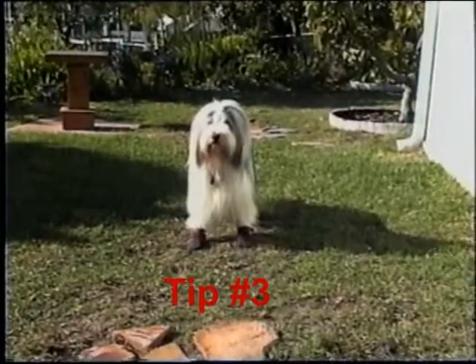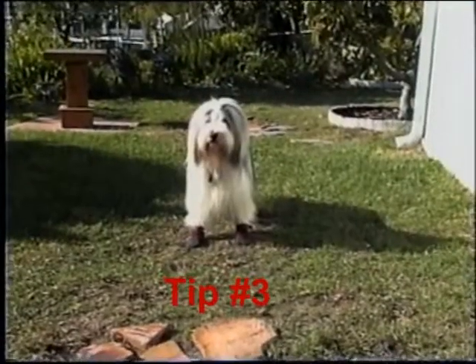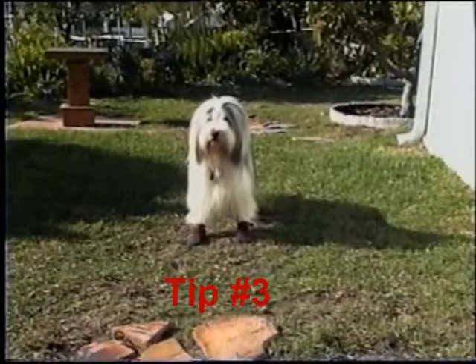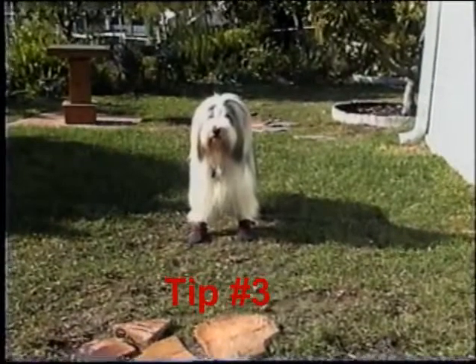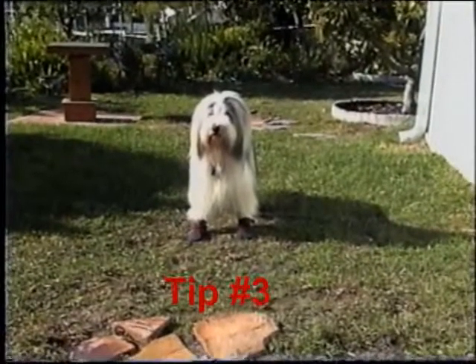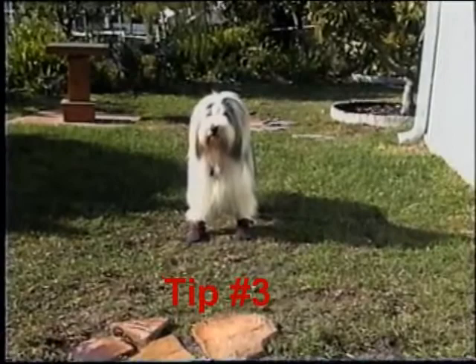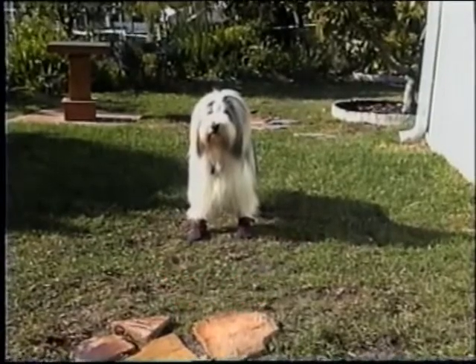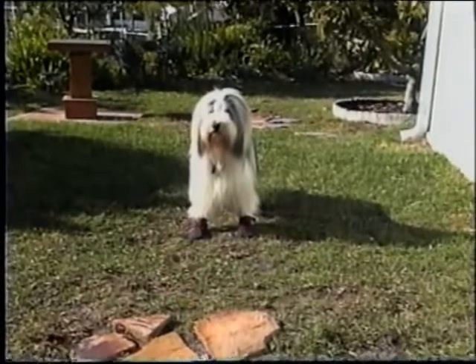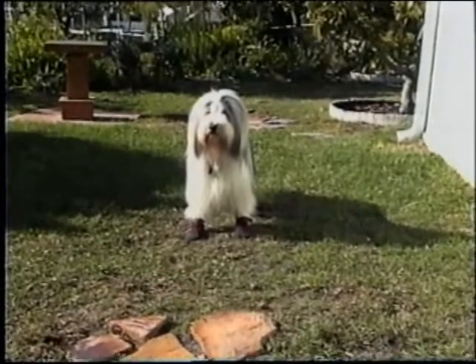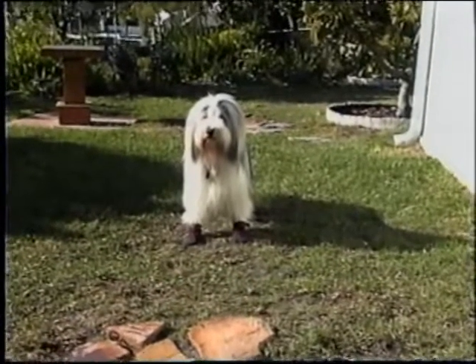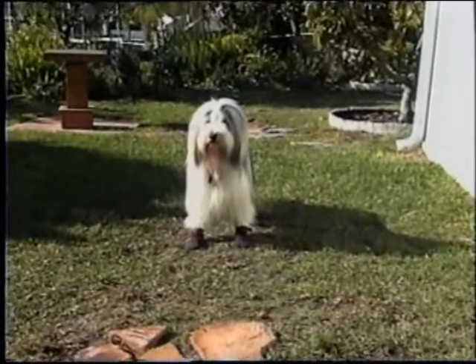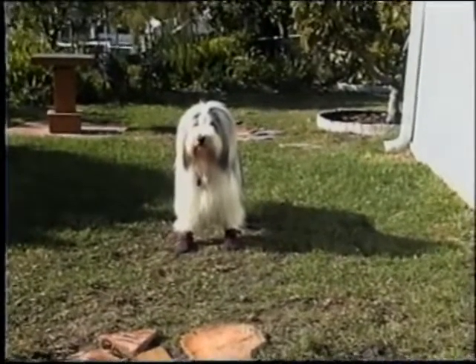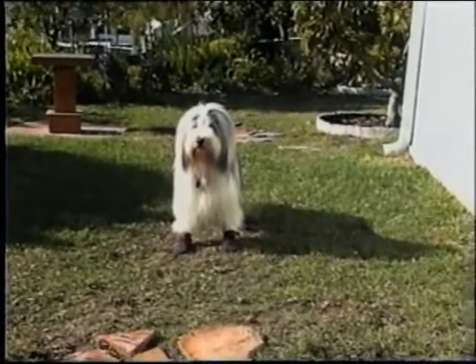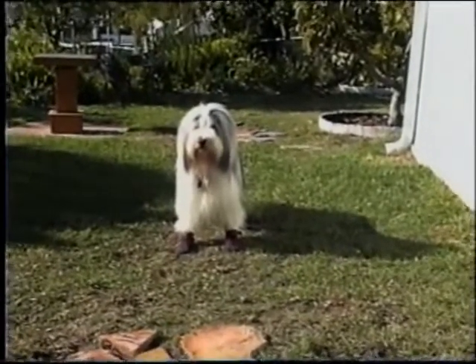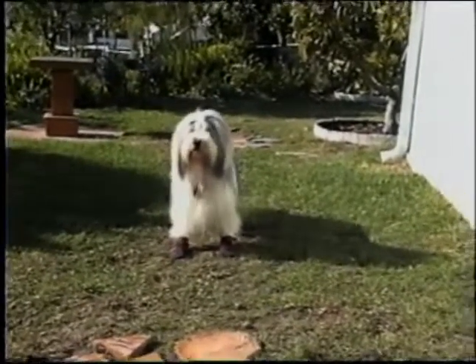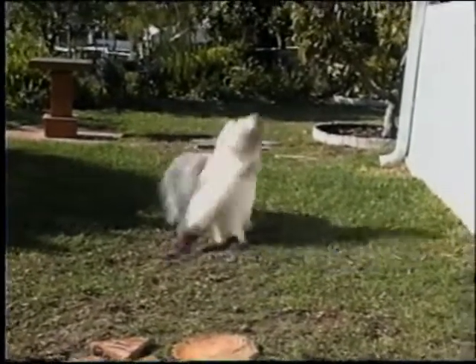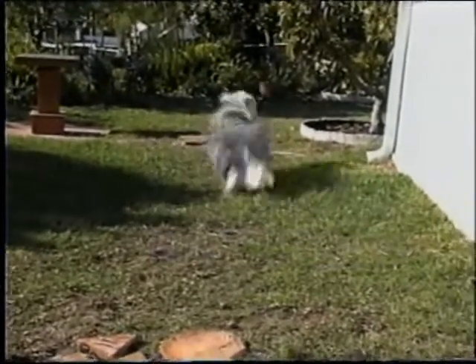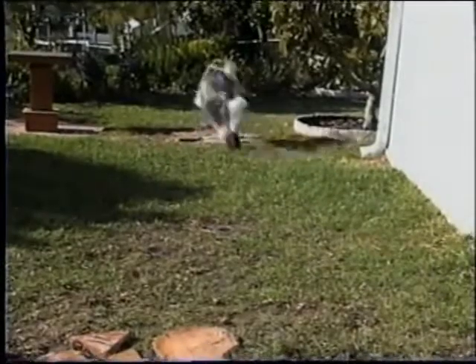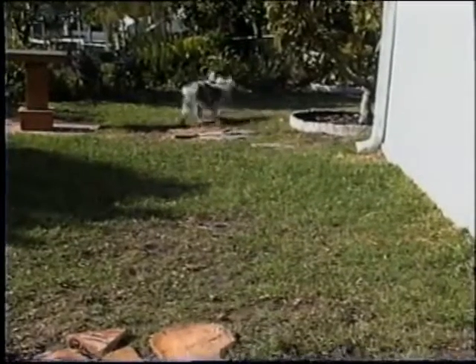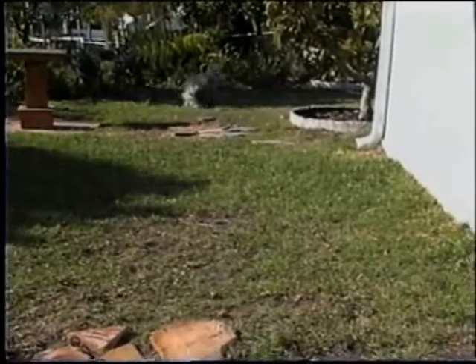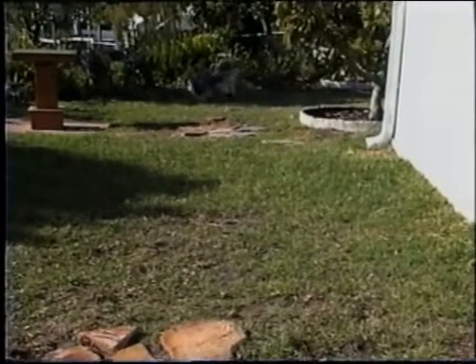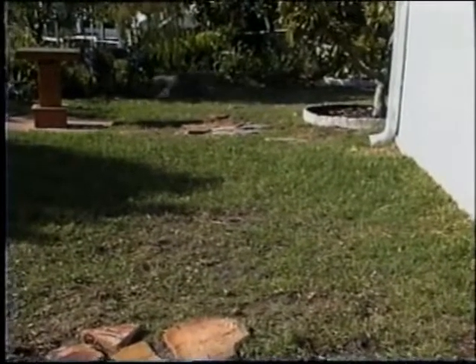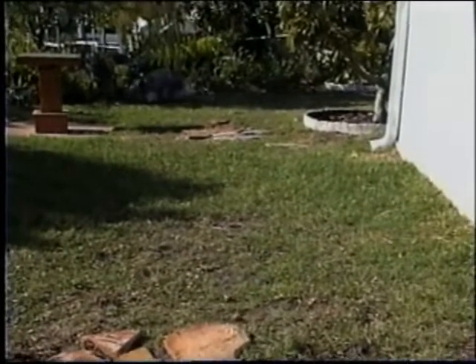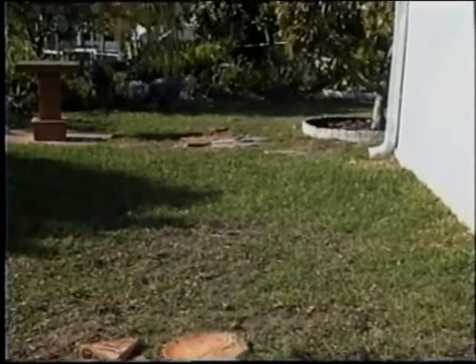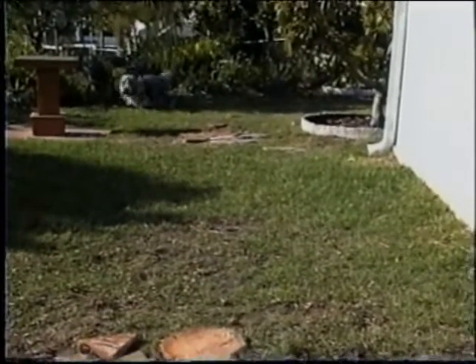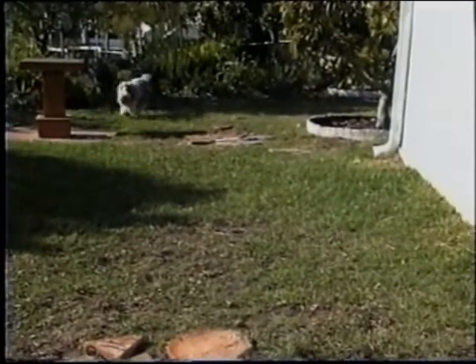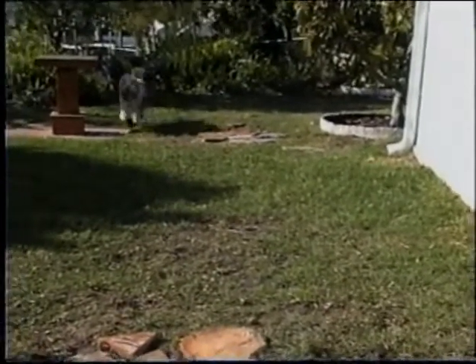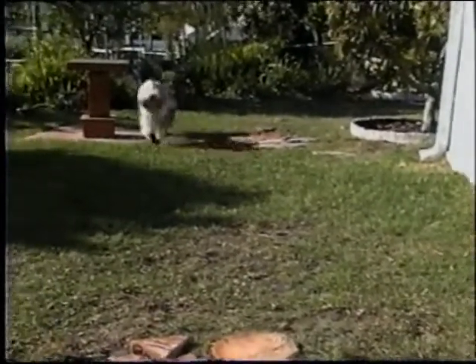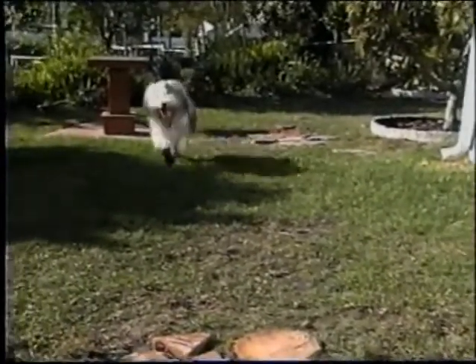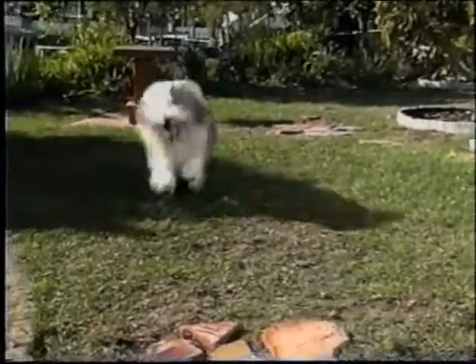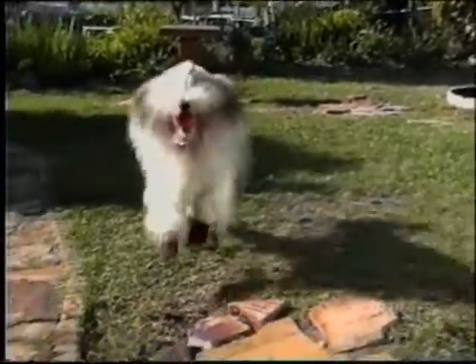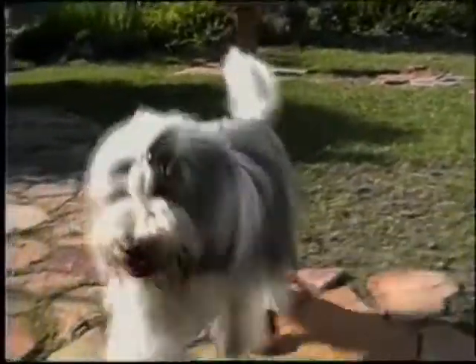It's important not to just put boots on a dog and take them hiking. Put them on and then play with them. This is a good way to make sure that A, they fit right, and B, that your dog is used to them and isn't going to fight them on the trail.